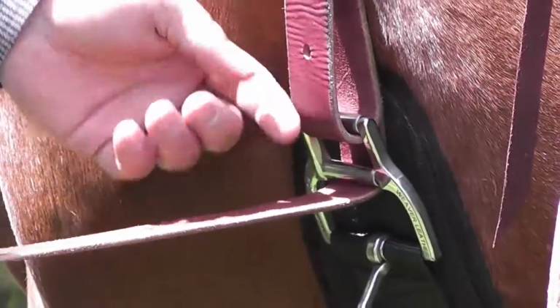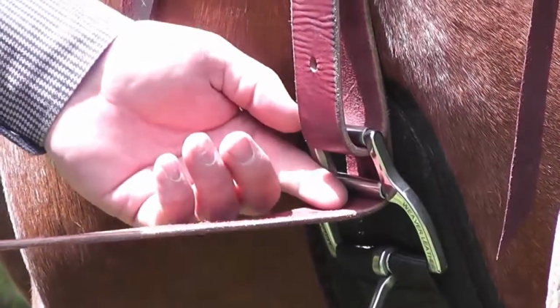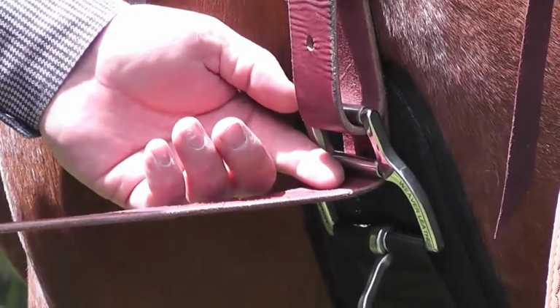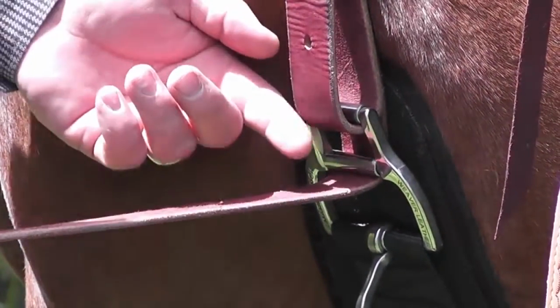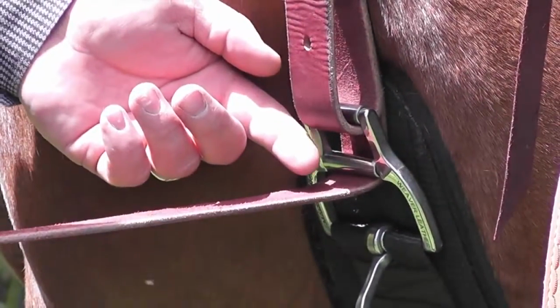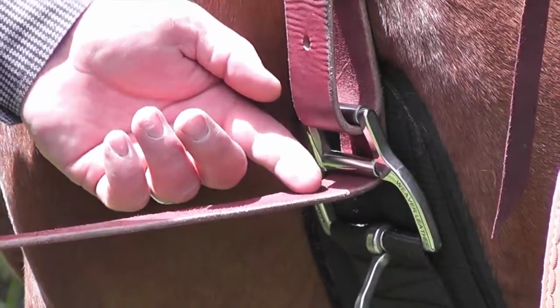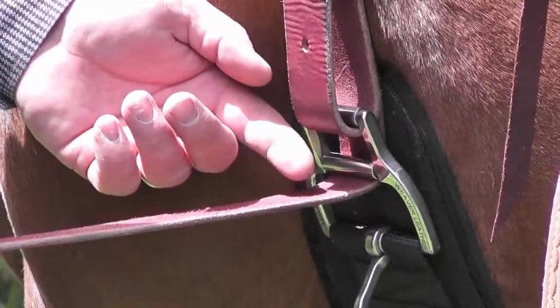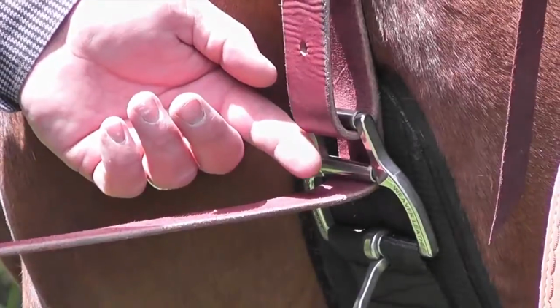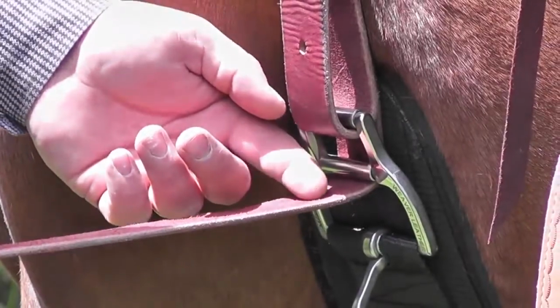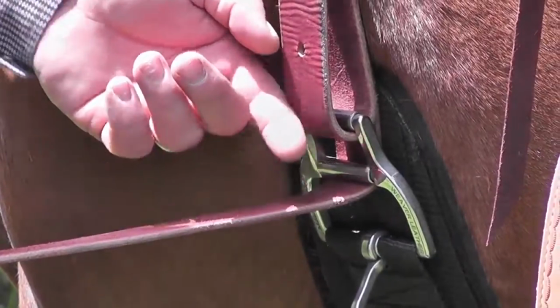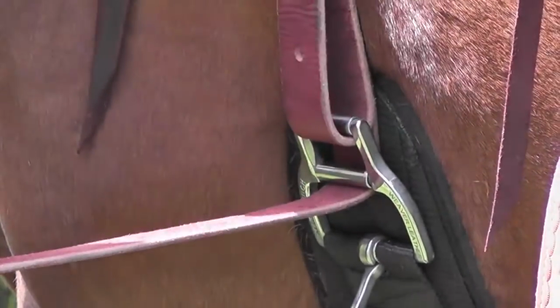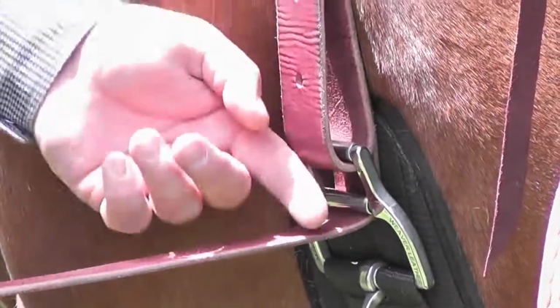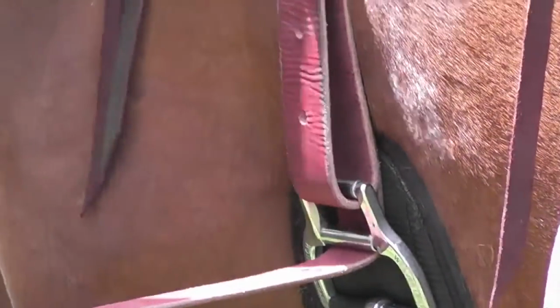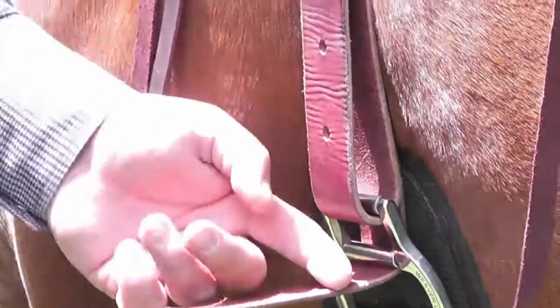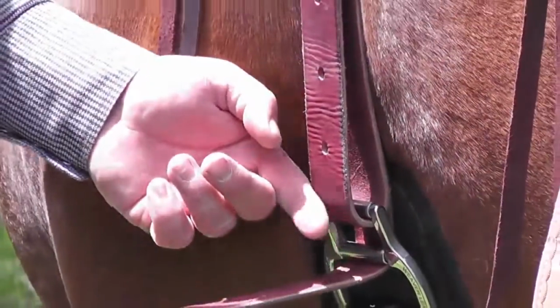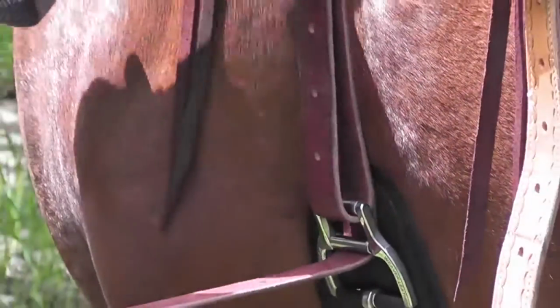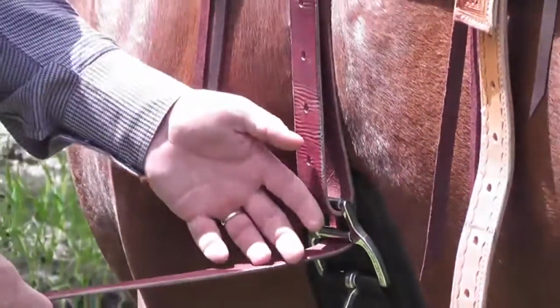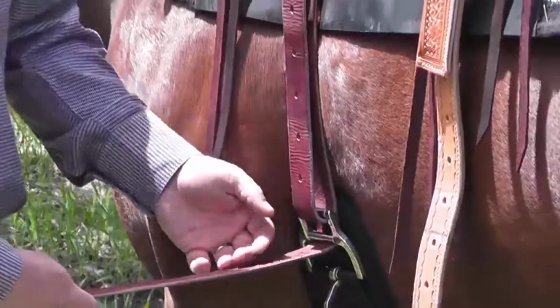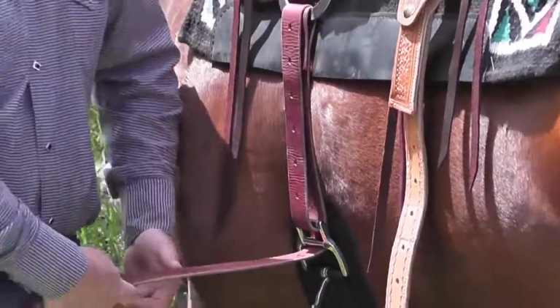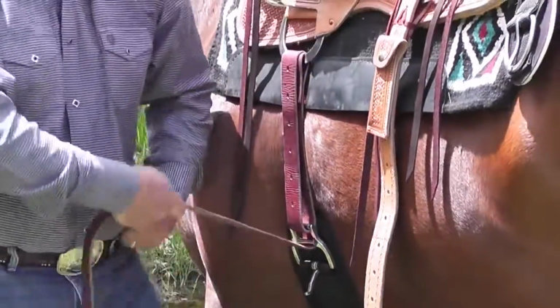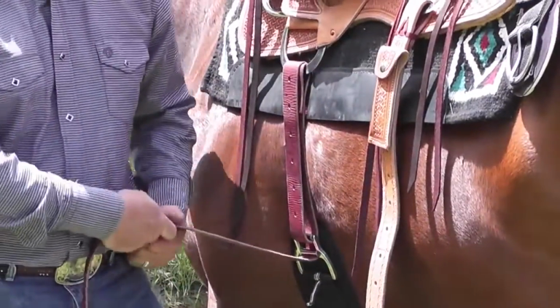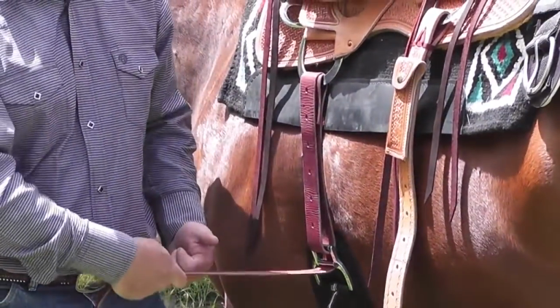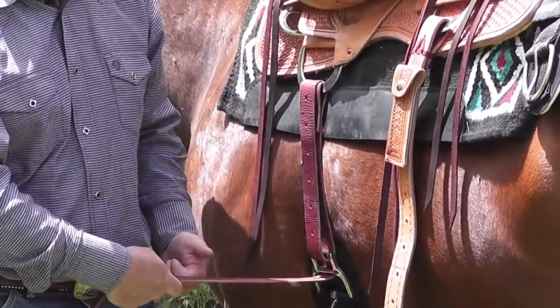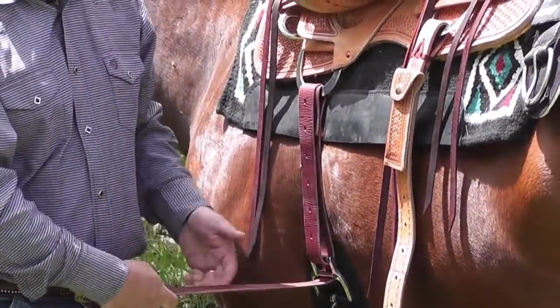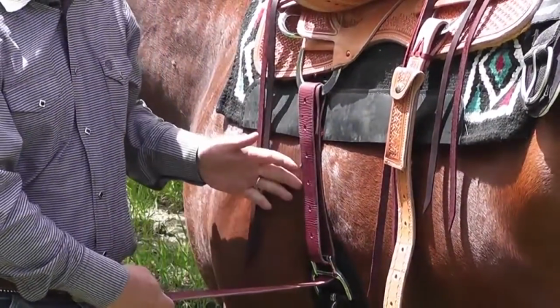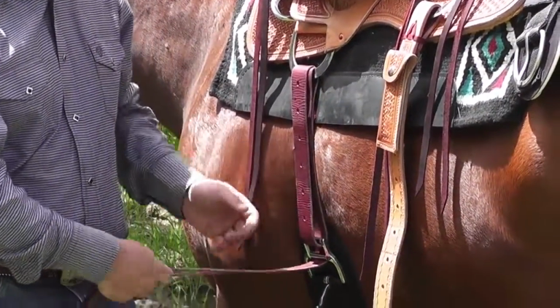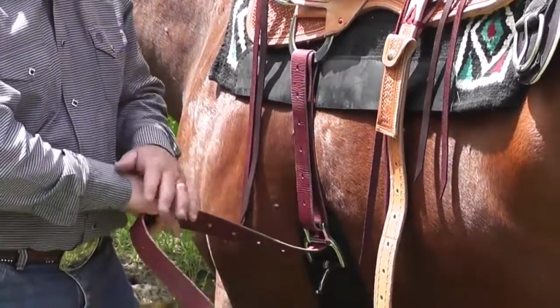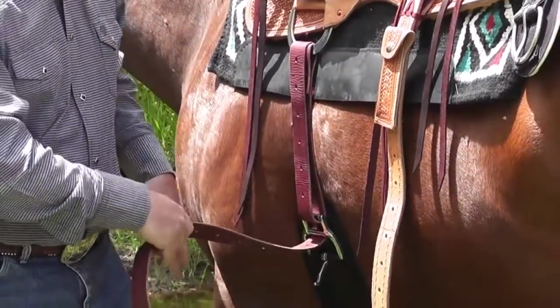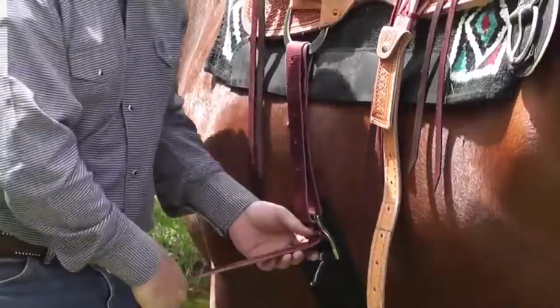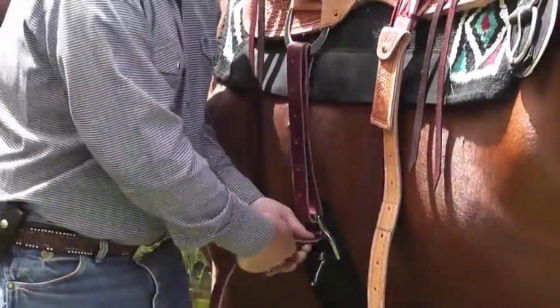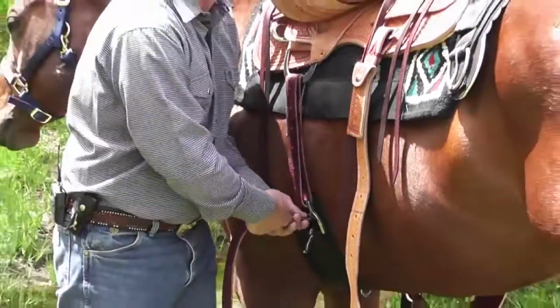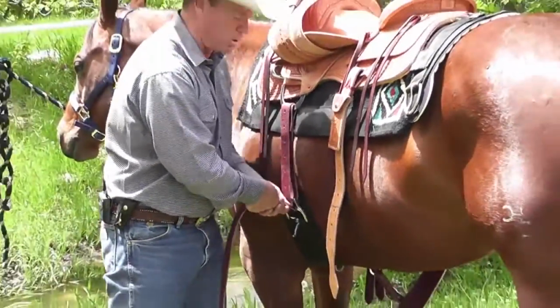Now I've got kind of like a block and tackle — a double pulley system working on my saddle. Be careful, because you can really haul it into him. You're not trying to cut him in half. This was to make your job easier and not his day worse.